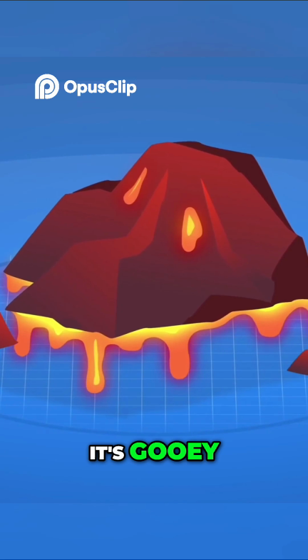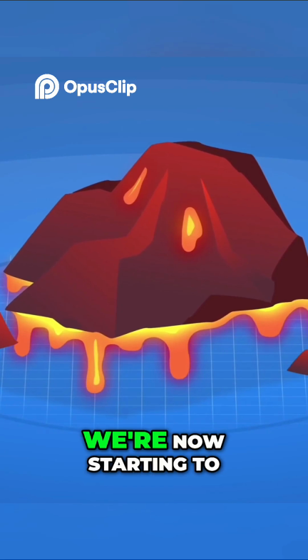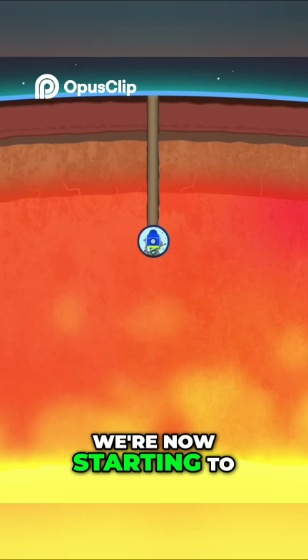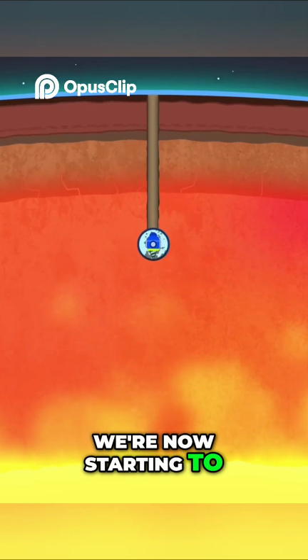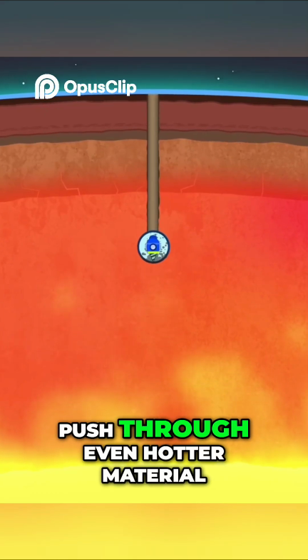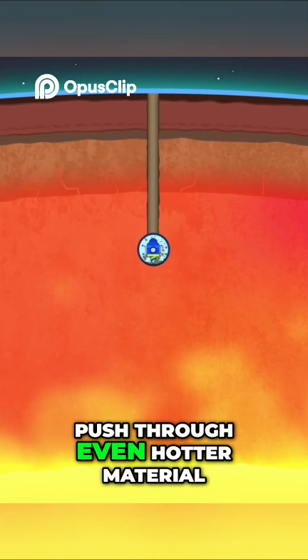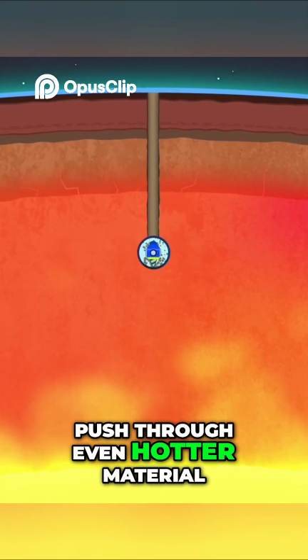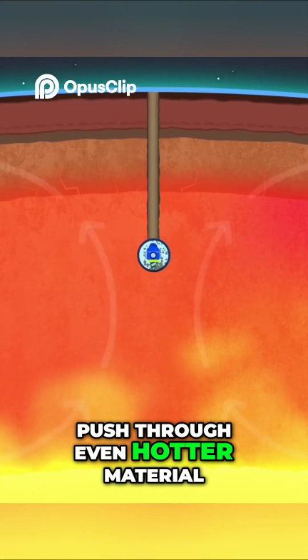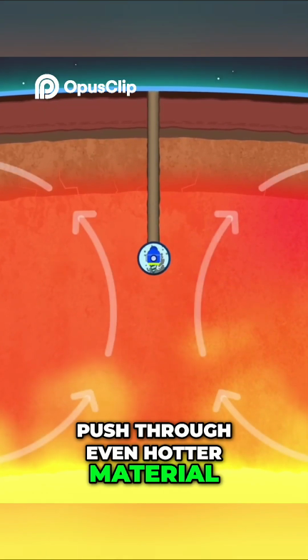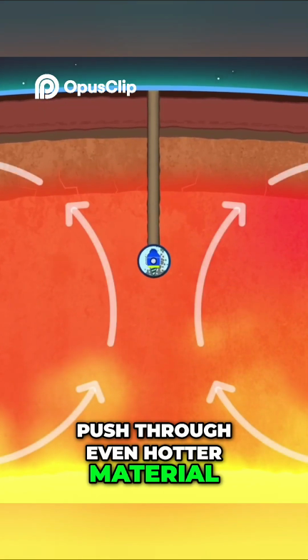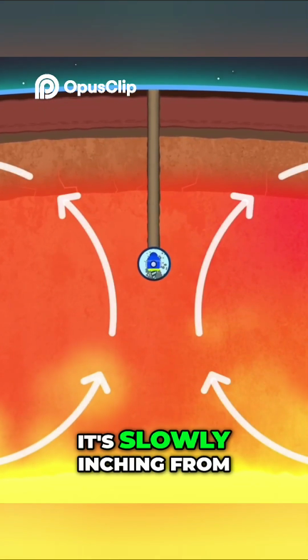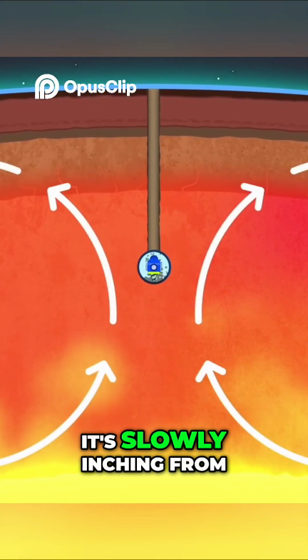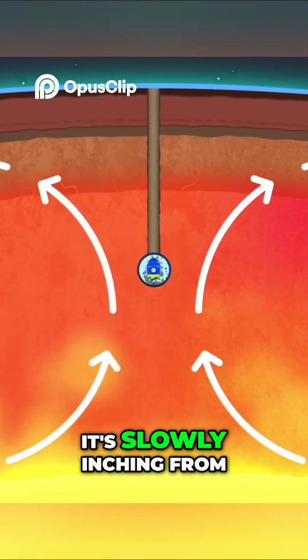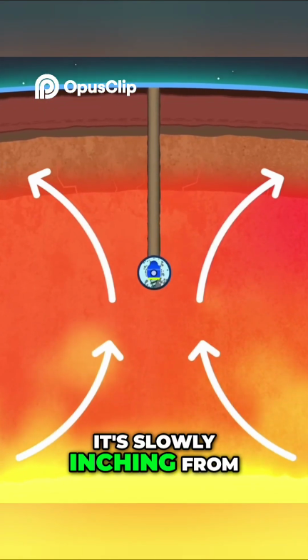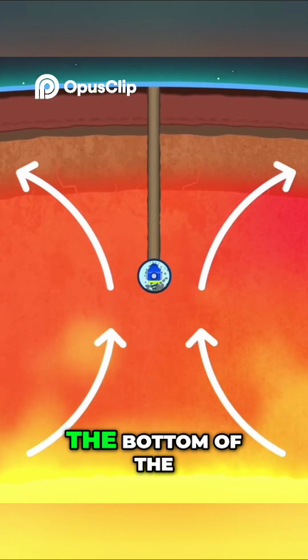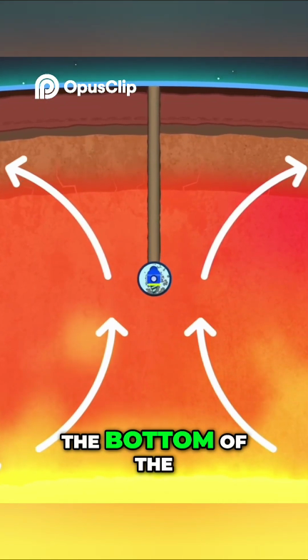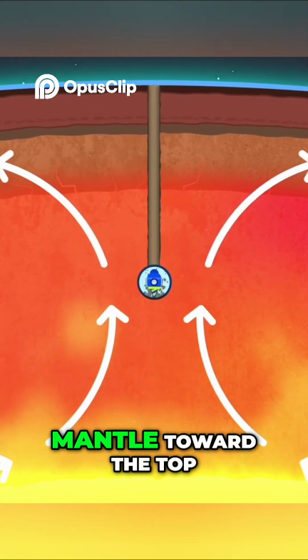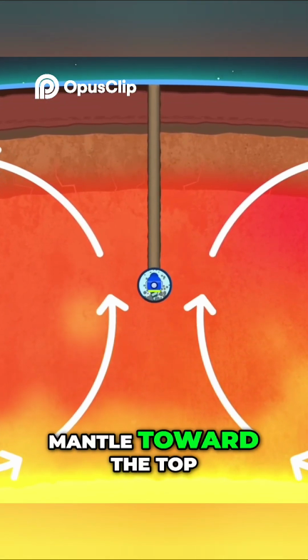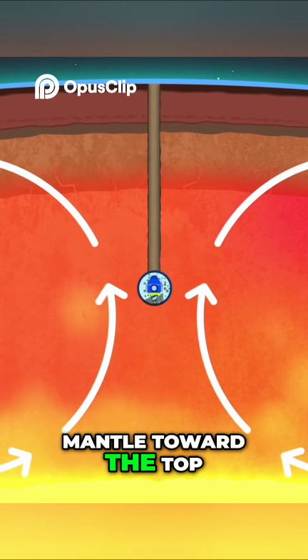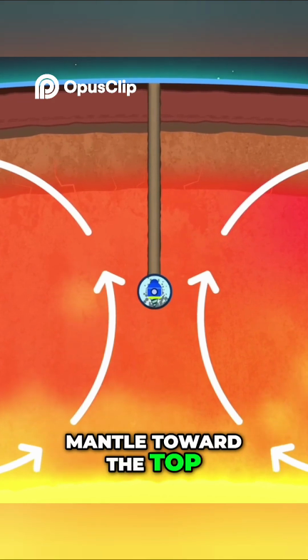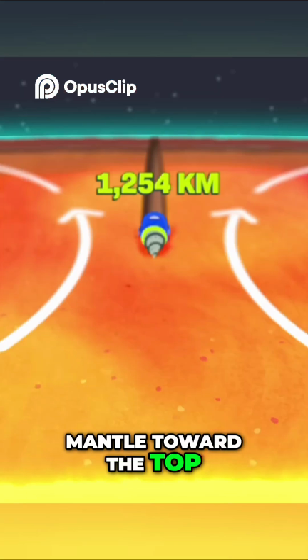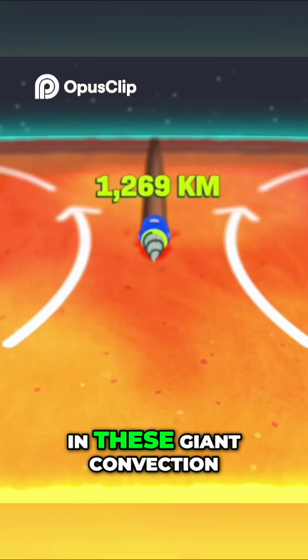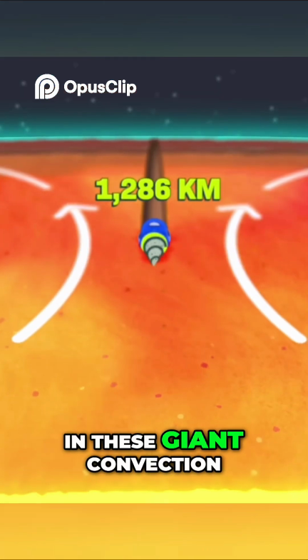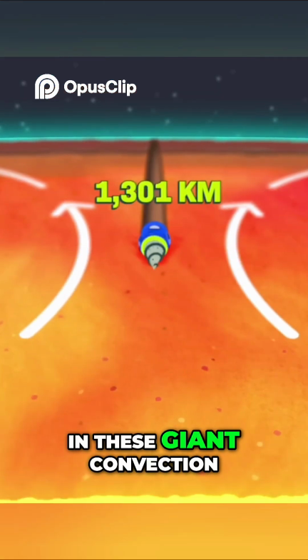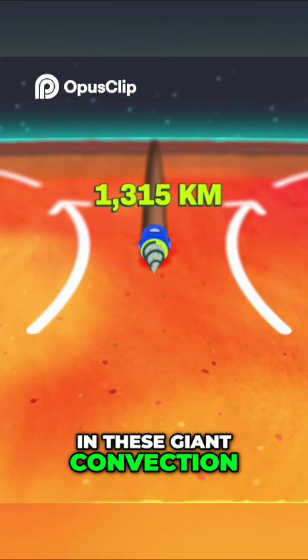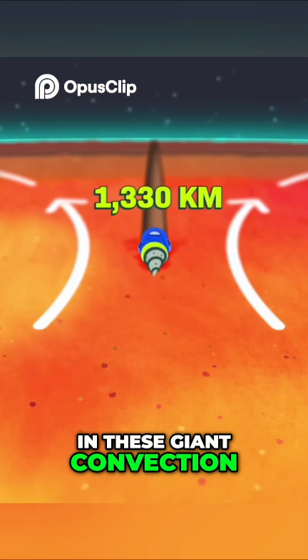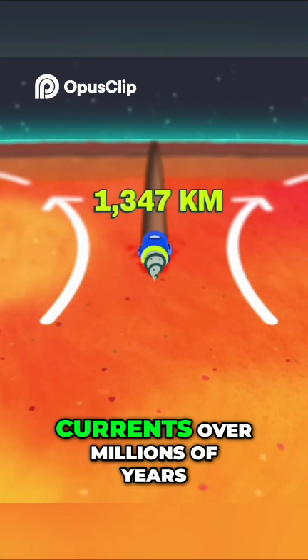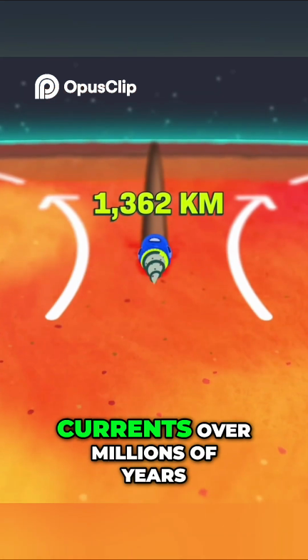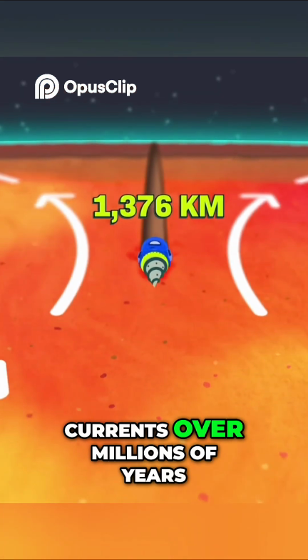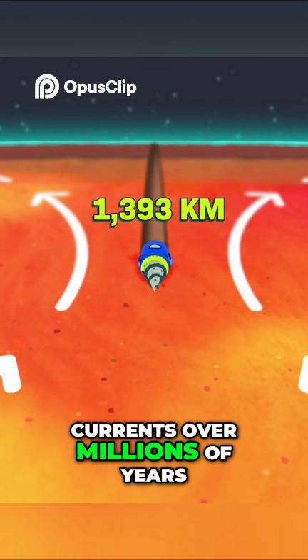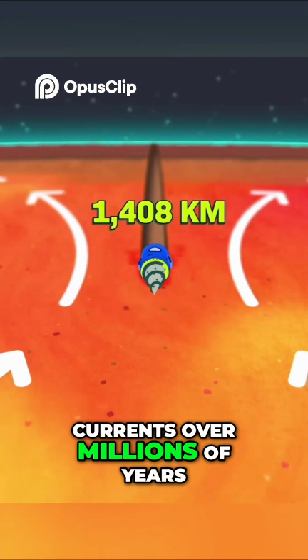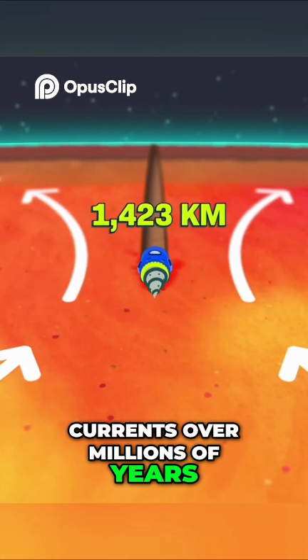We're now starting to push through even hotter material. It's slowly inching from the bottom of the mantle toward the top in these giant convection currents over millions of years.